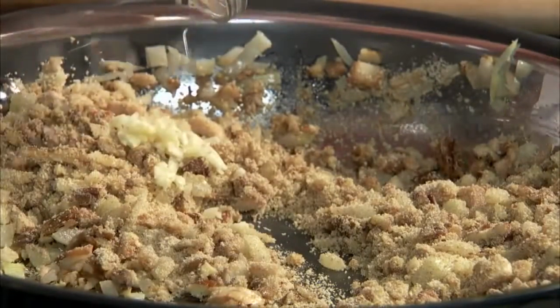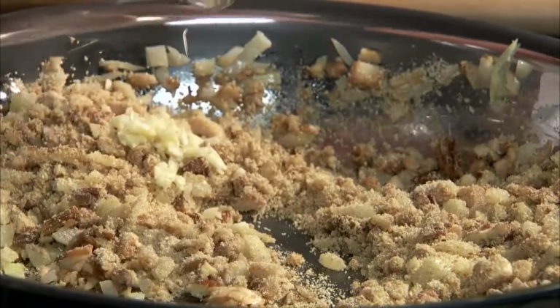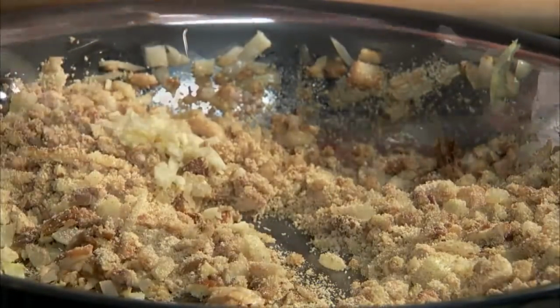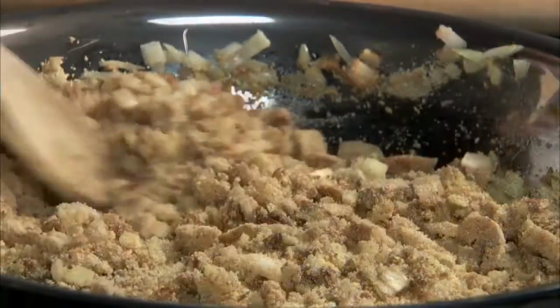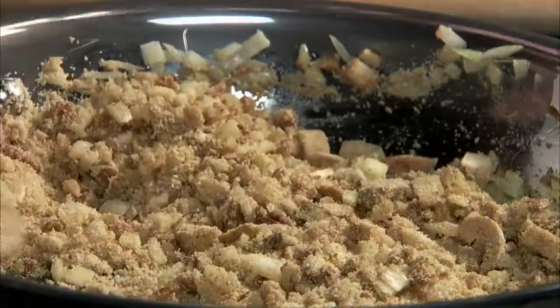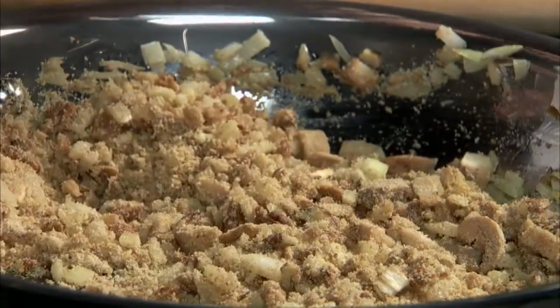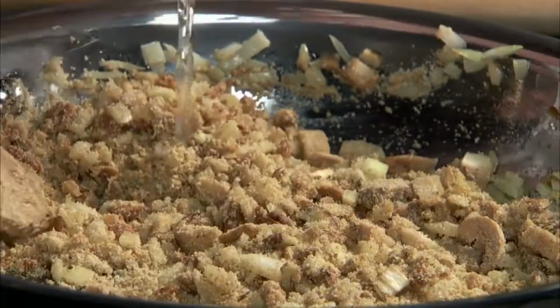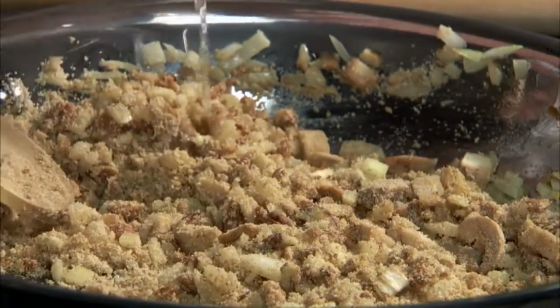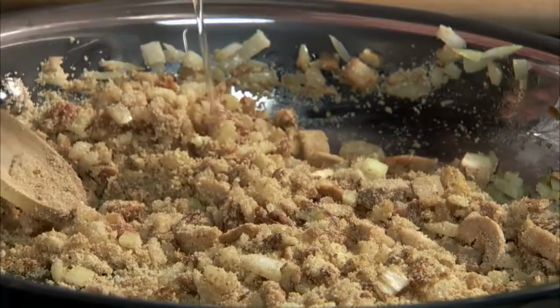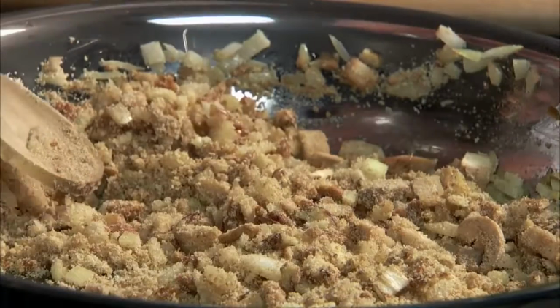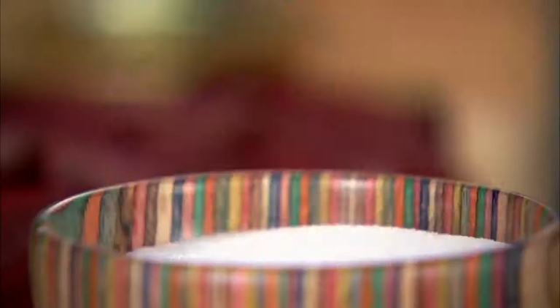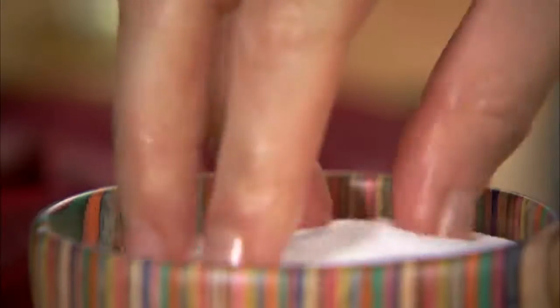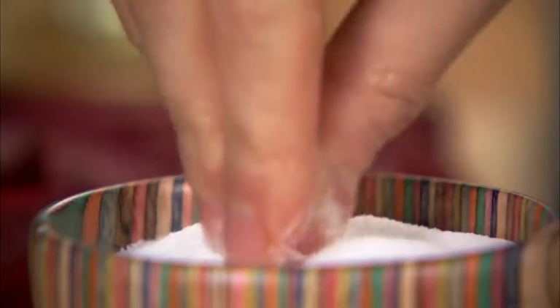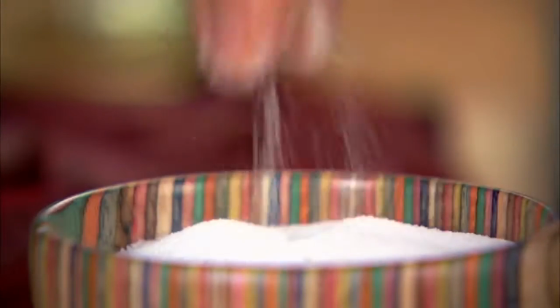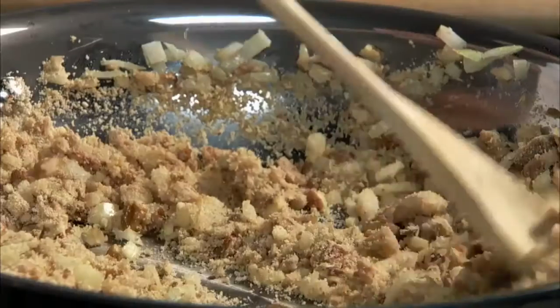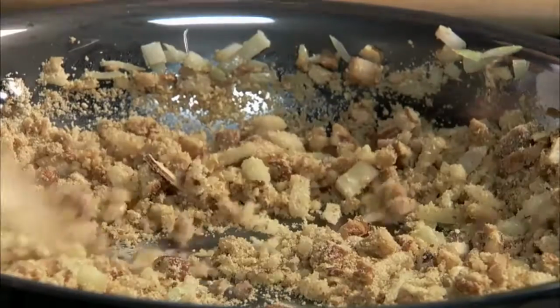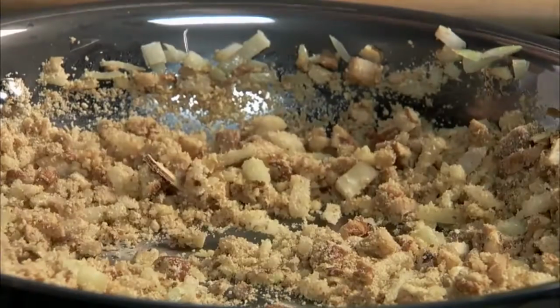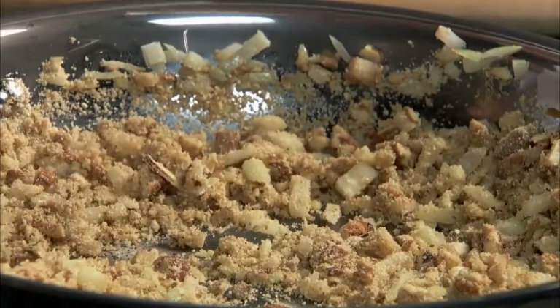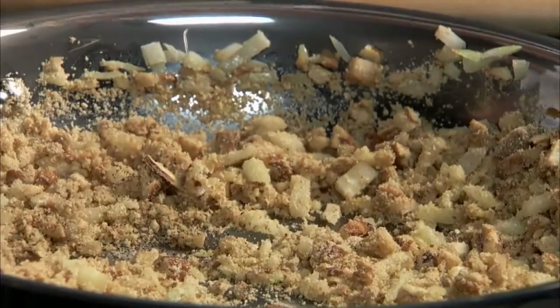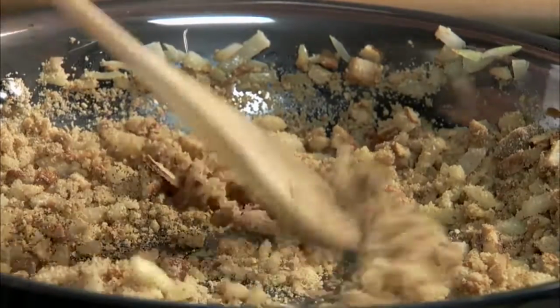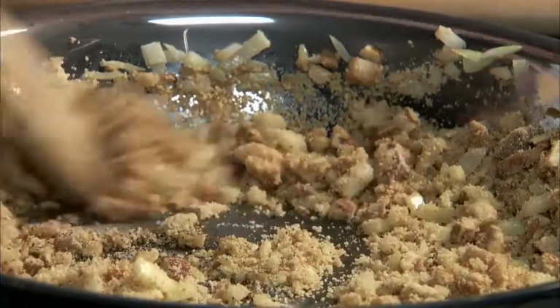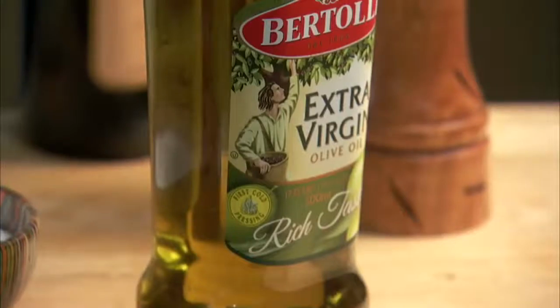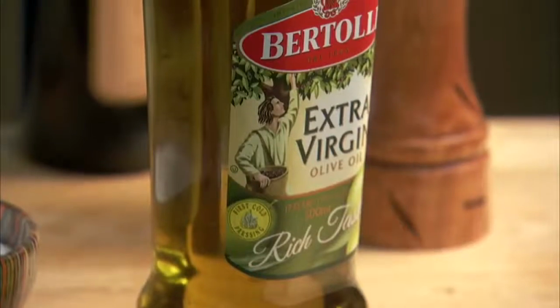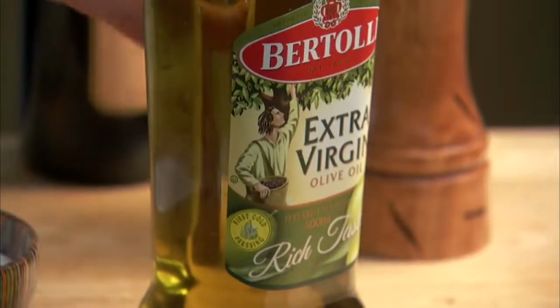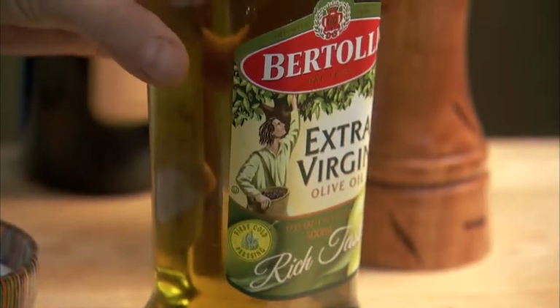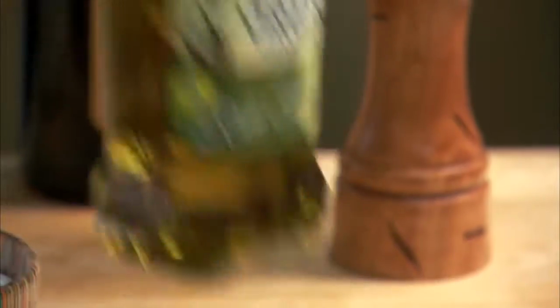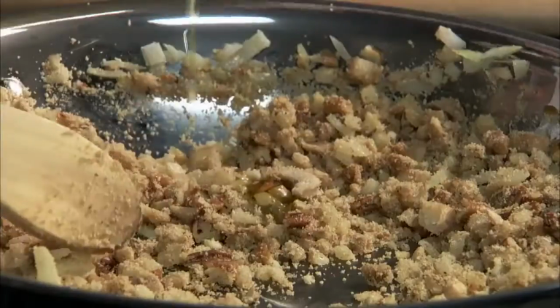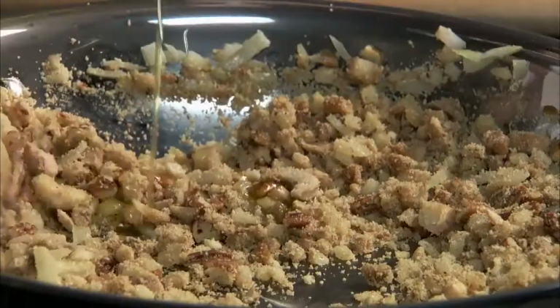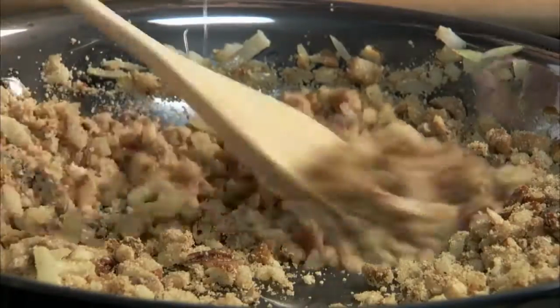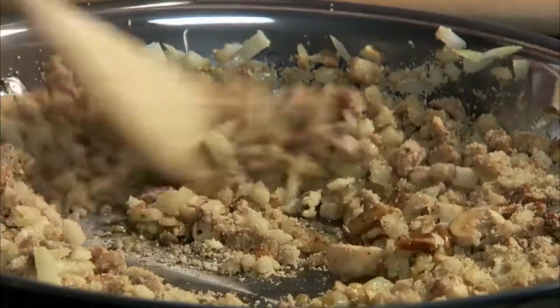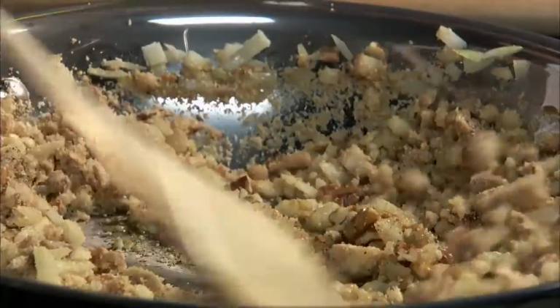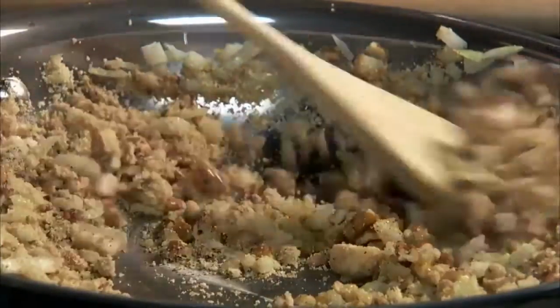Add a teaspoon of lemon juice and salt and pepper to taste. If the mixture is too dry, add a little more olive oil.